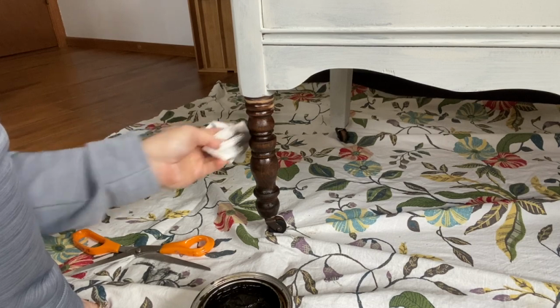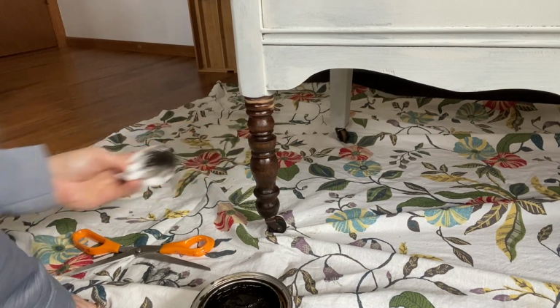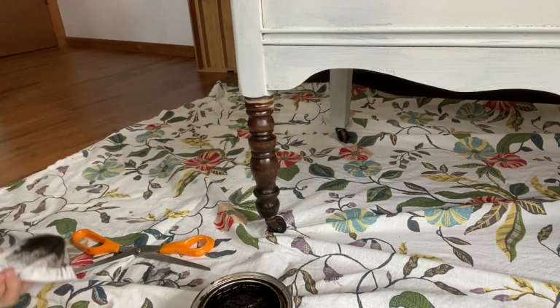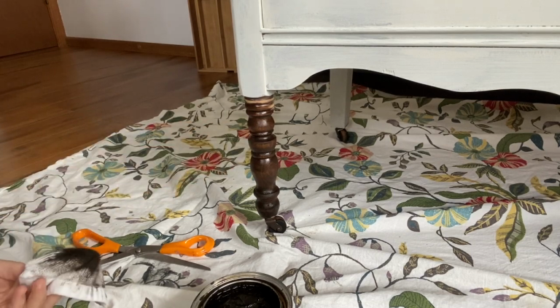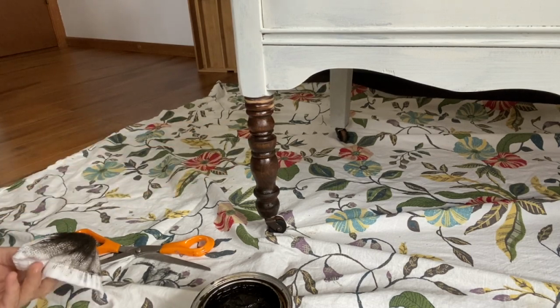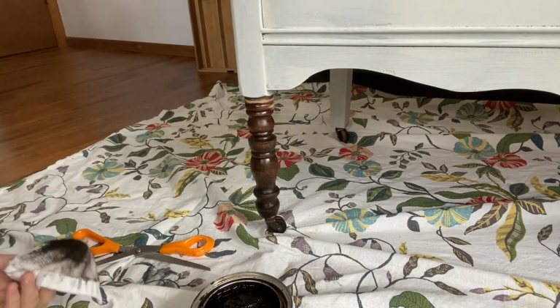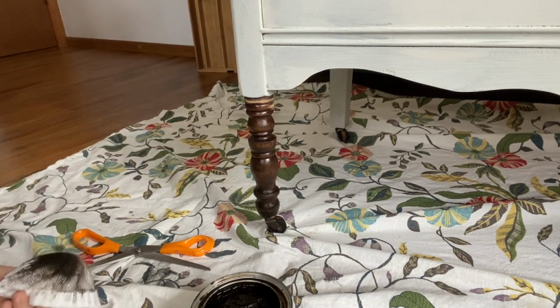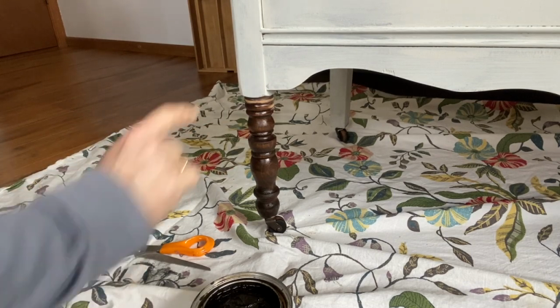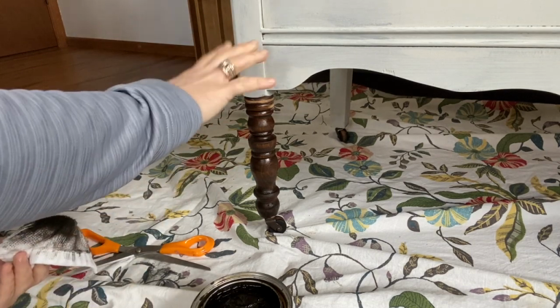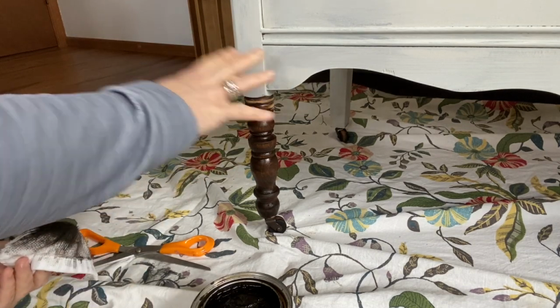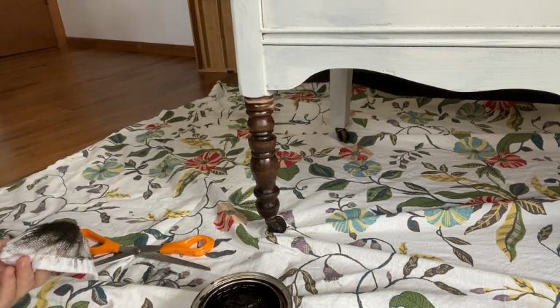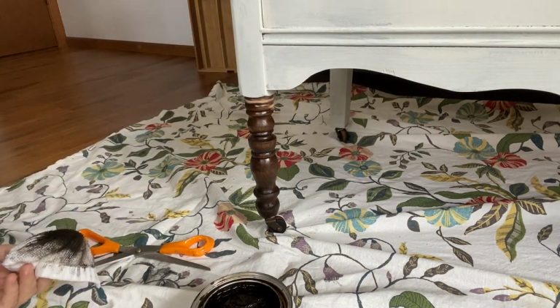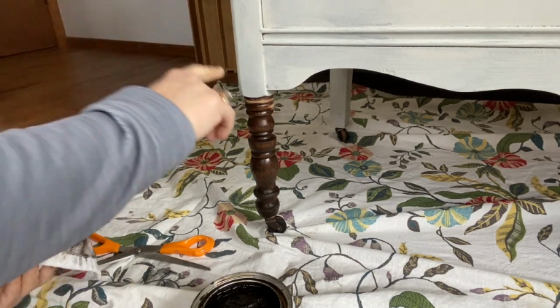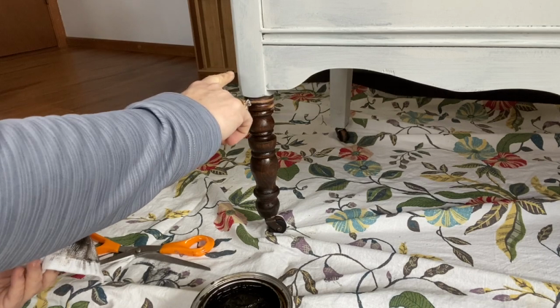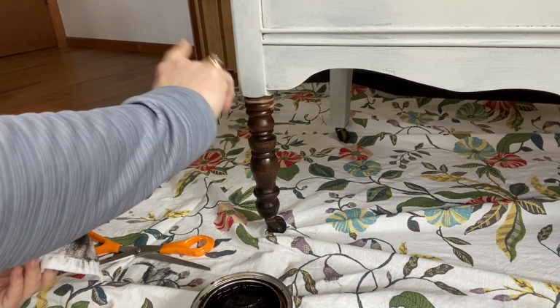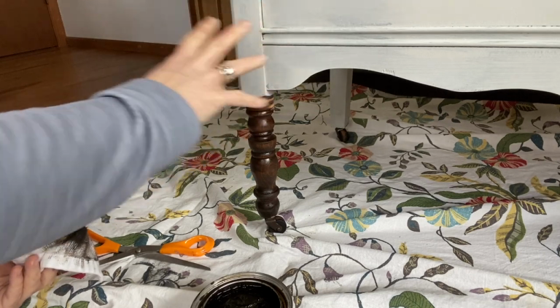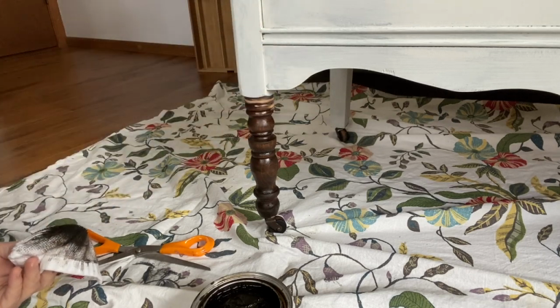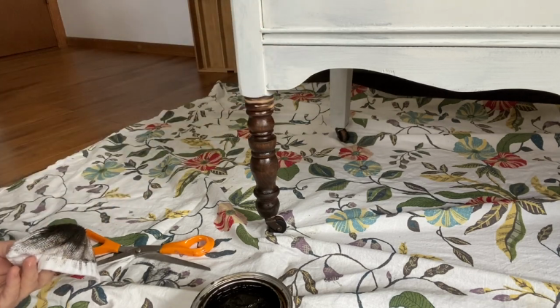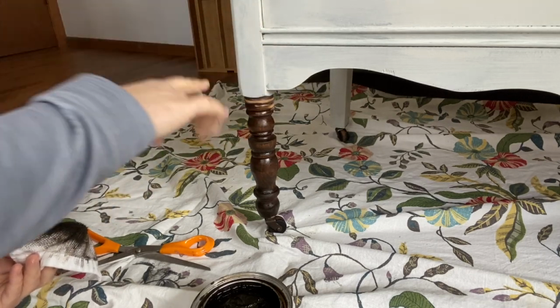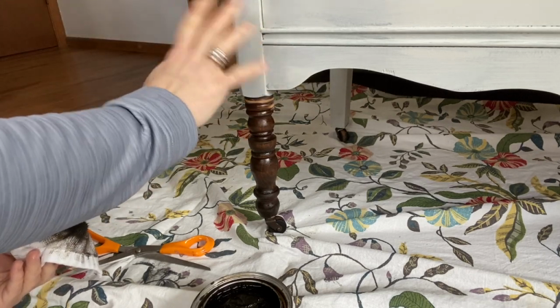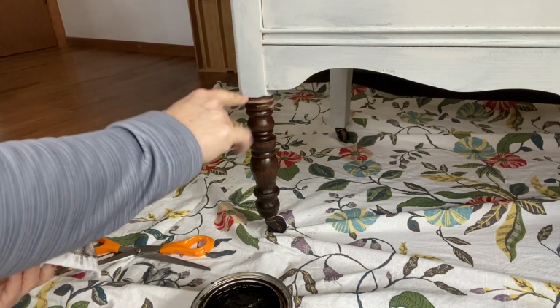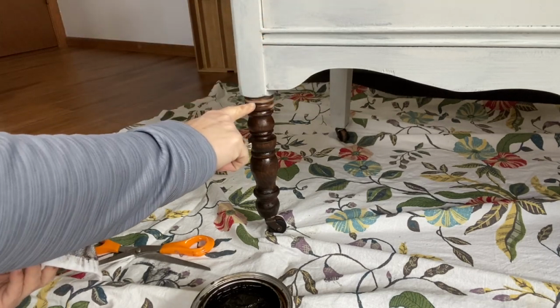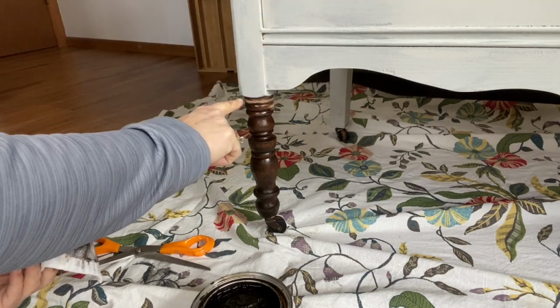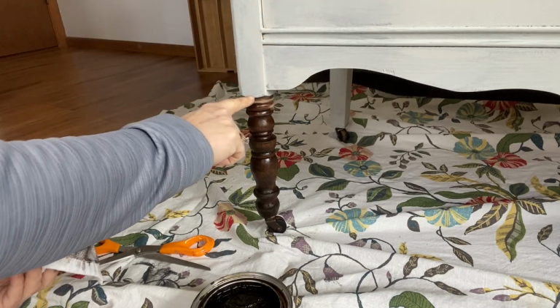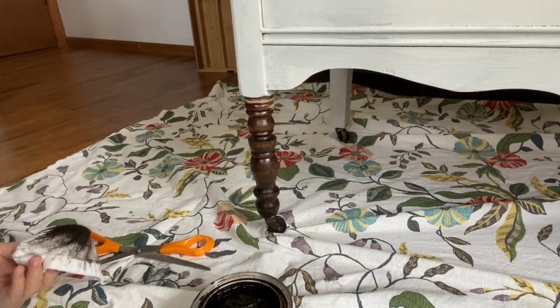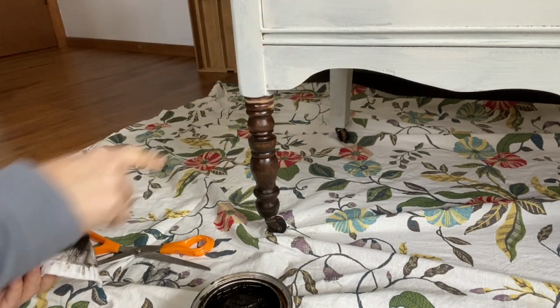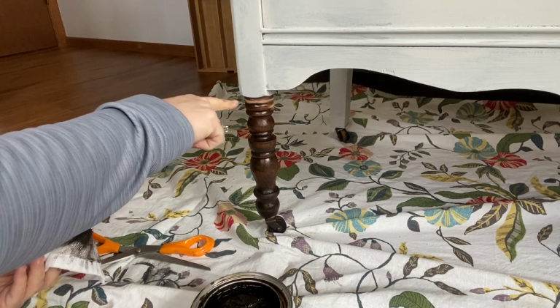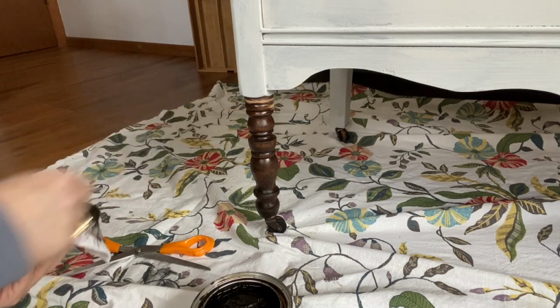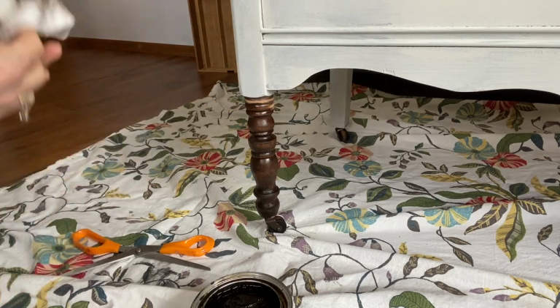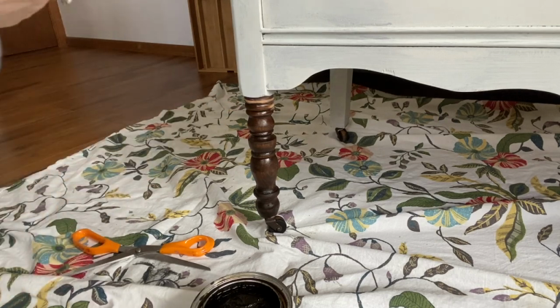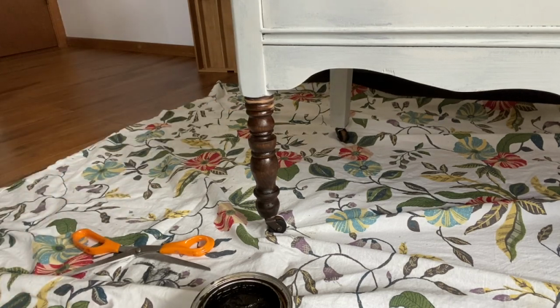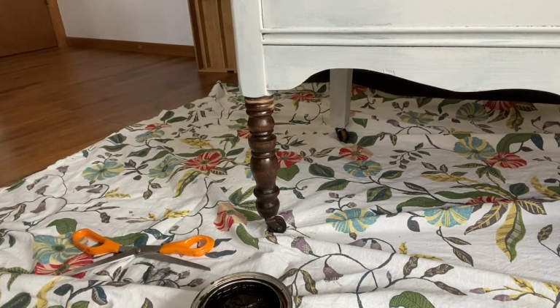Look at the difference — it's so pretty, and this is only one coat of paint. I will get another coat of paint on here and it's just going to look amazing.